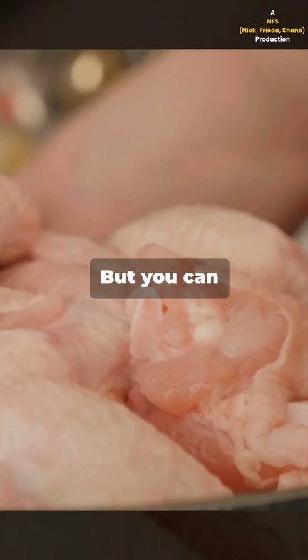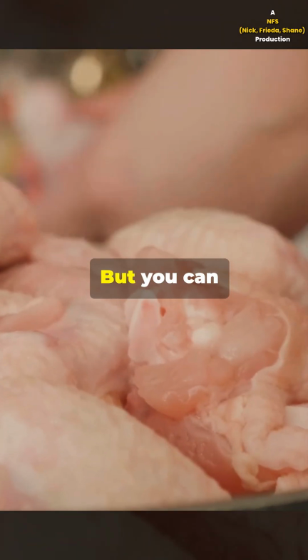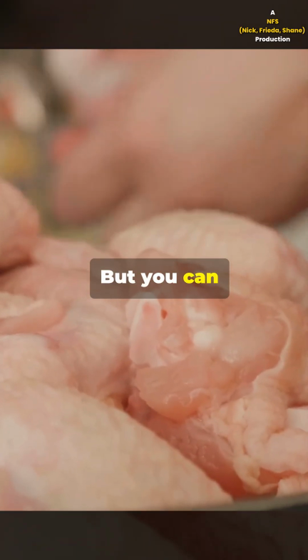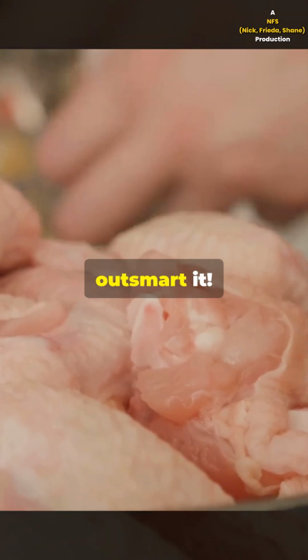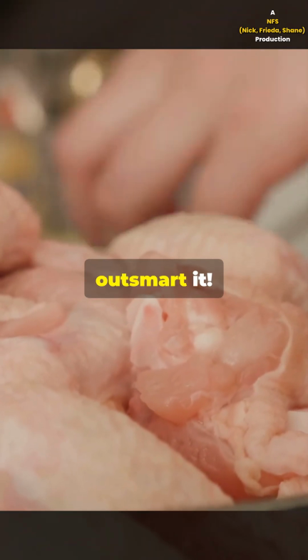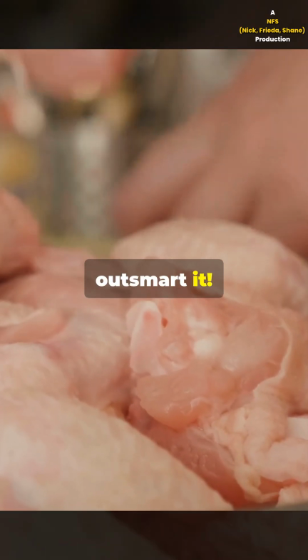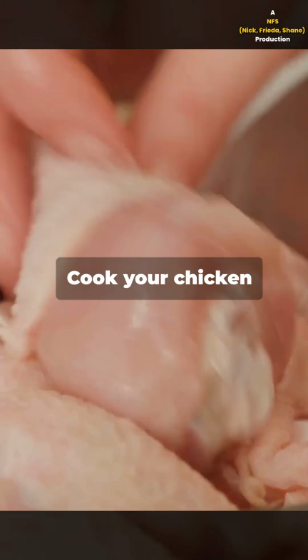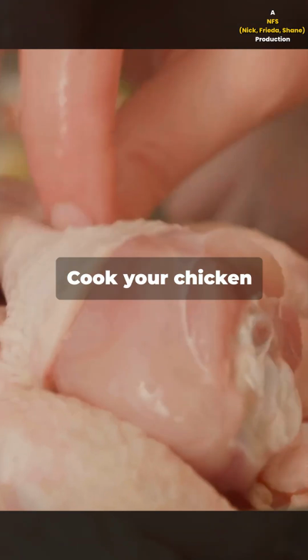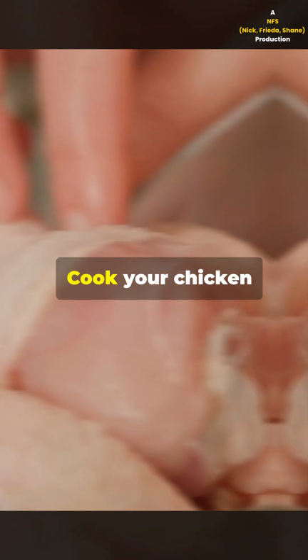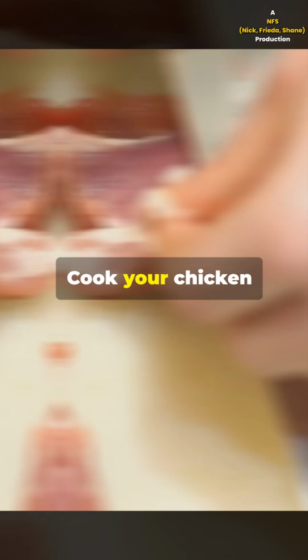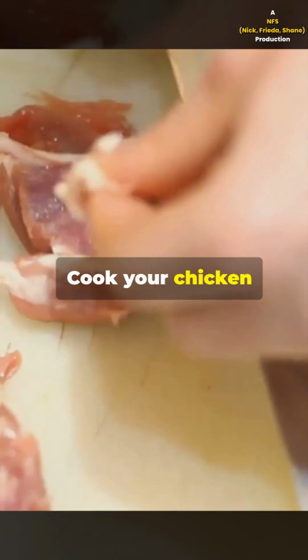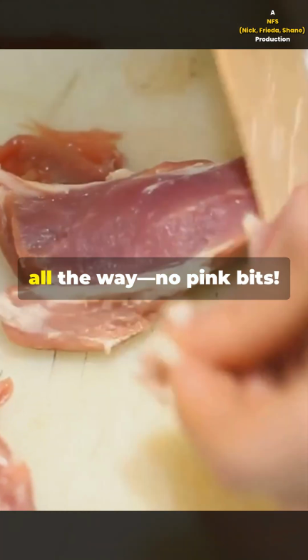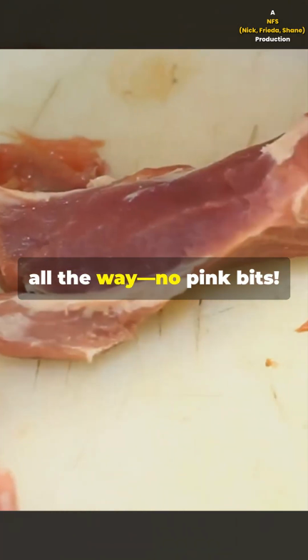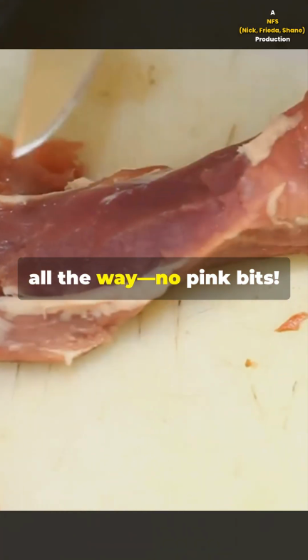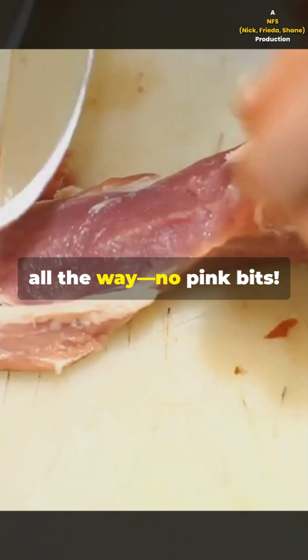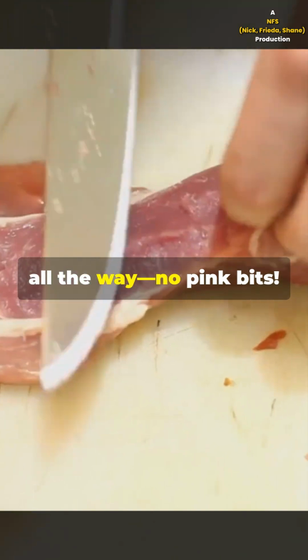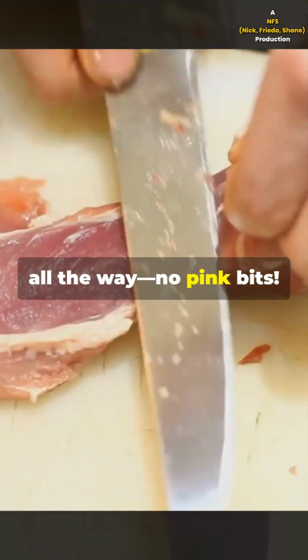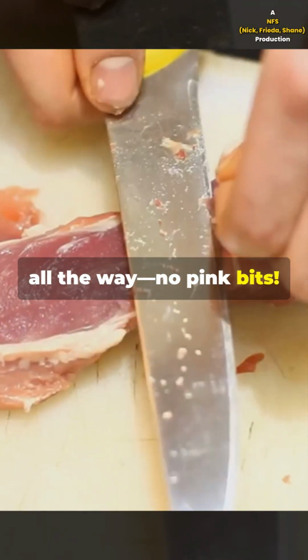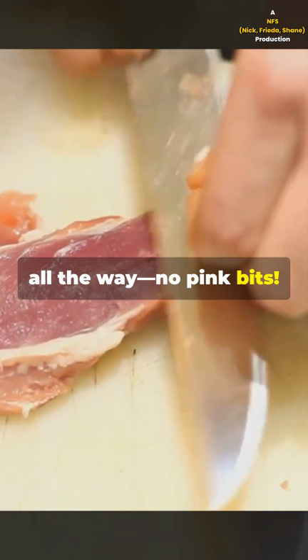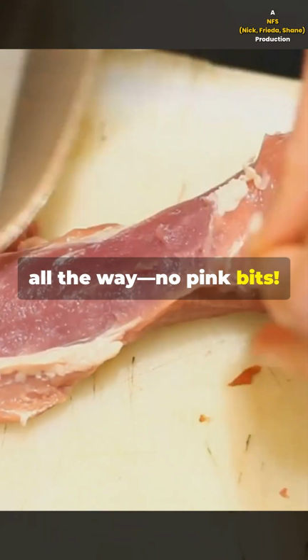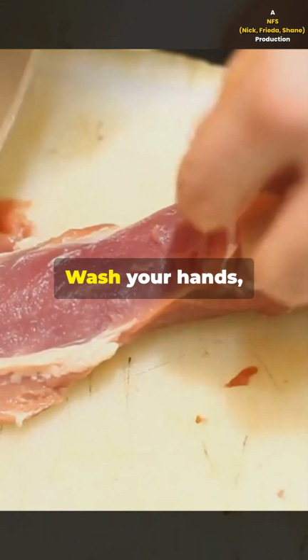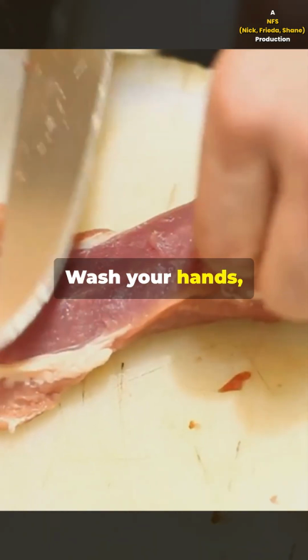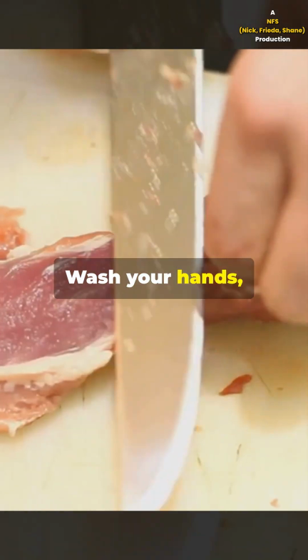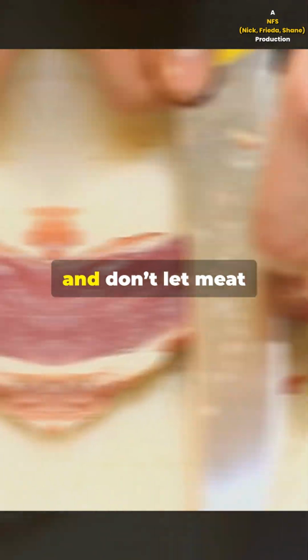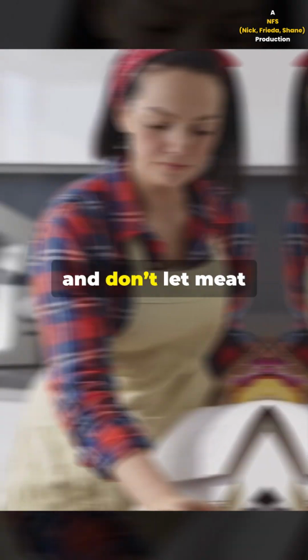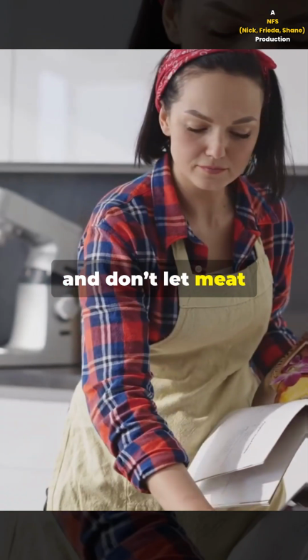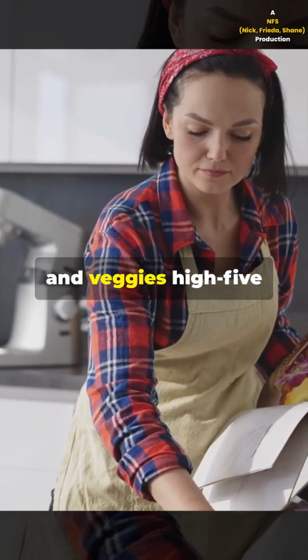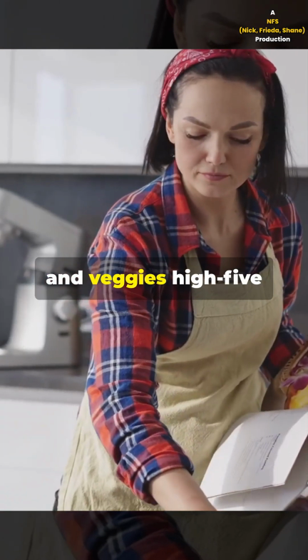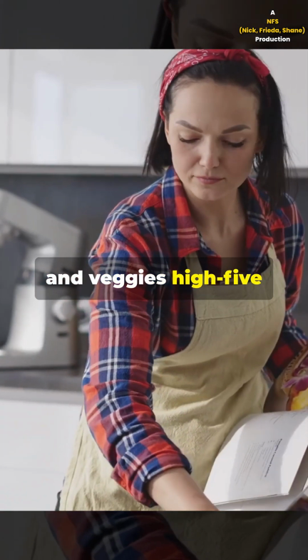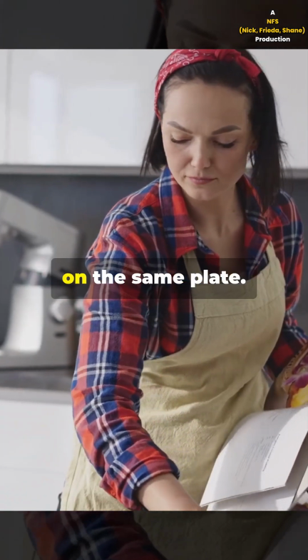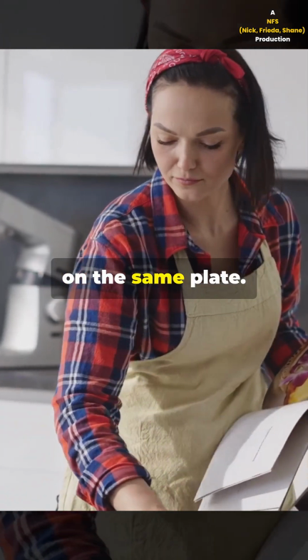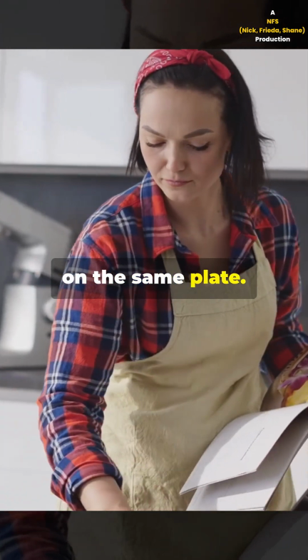But you can outsmart it. Cook your chicken all the way — no pink bits. Wash your hands, and don't let meat and veggies high-five on the same plate.